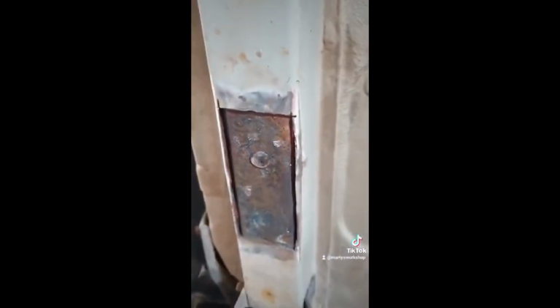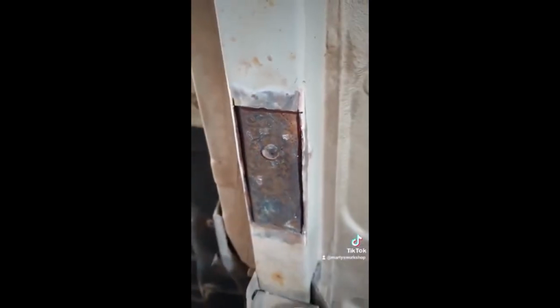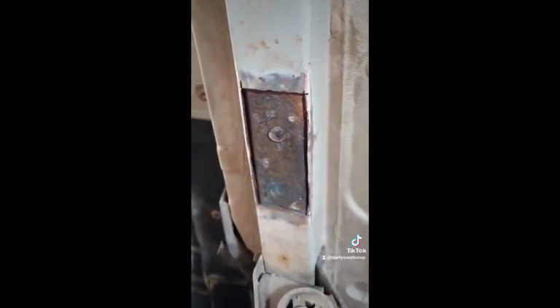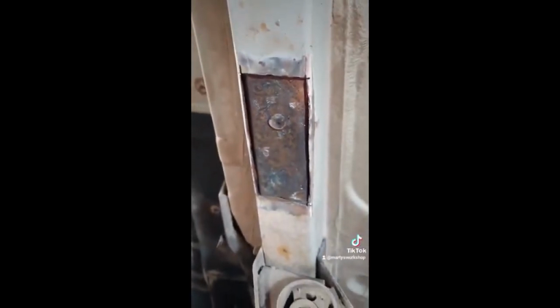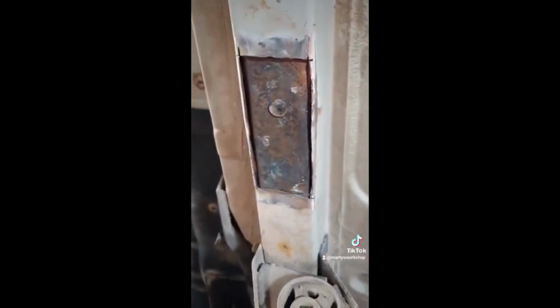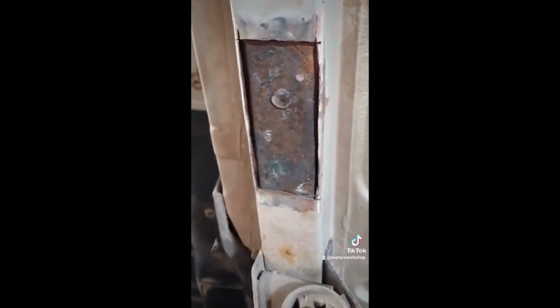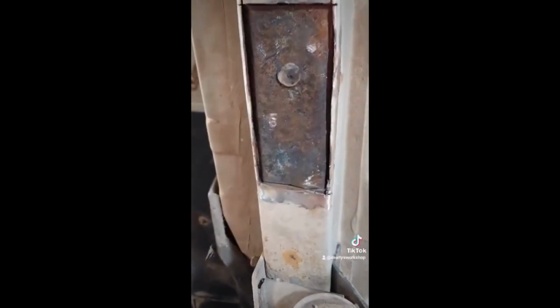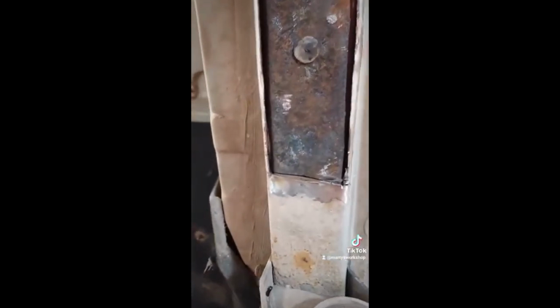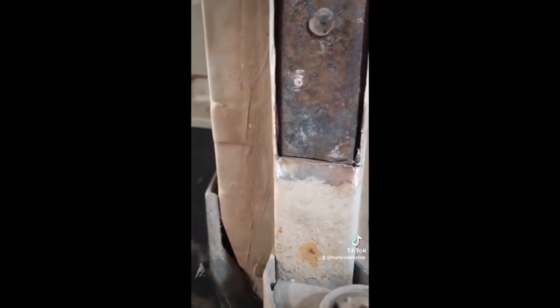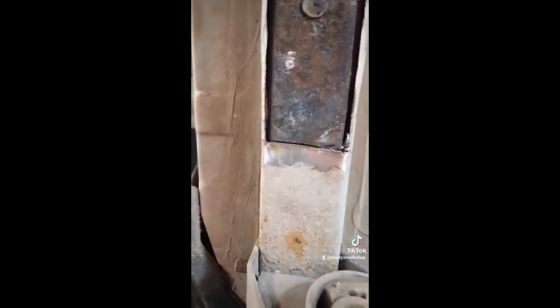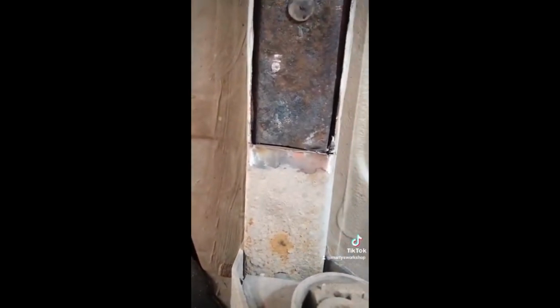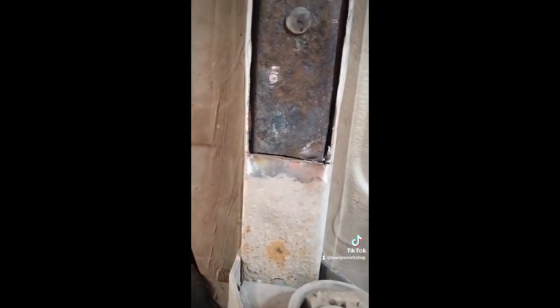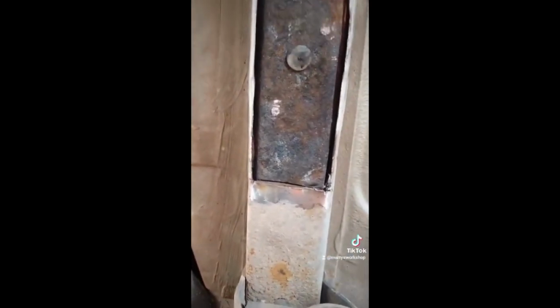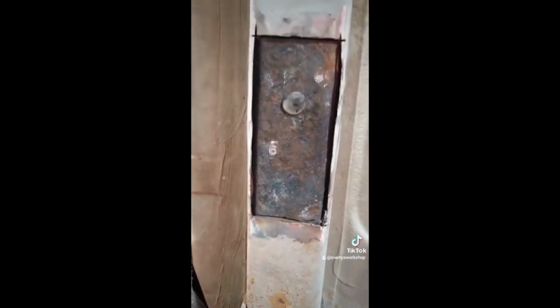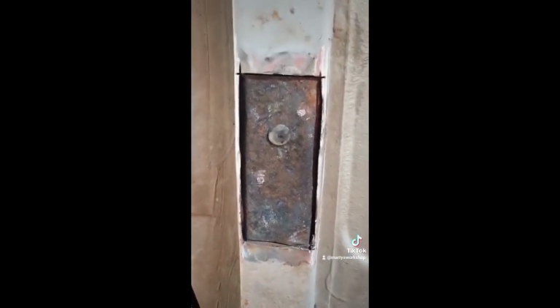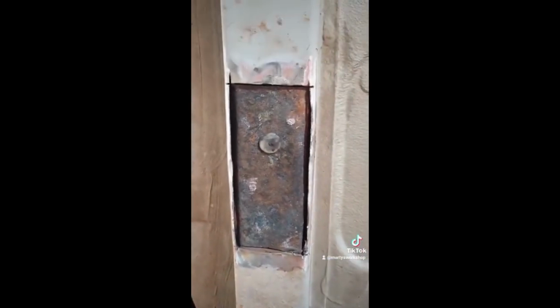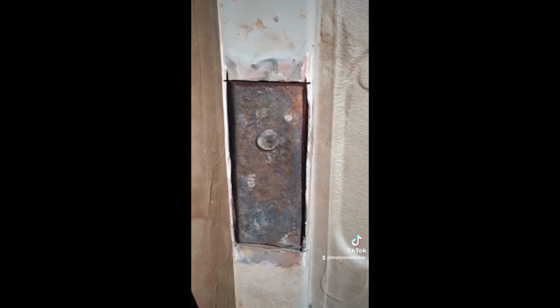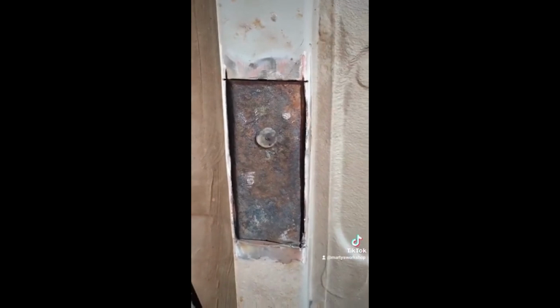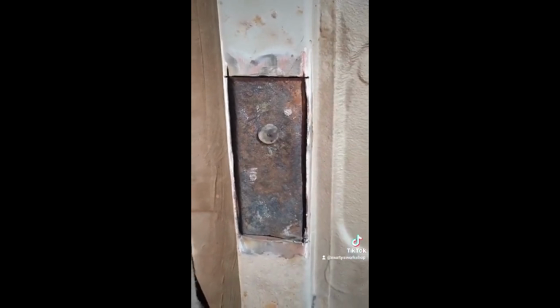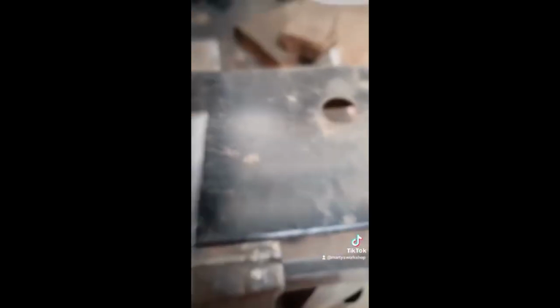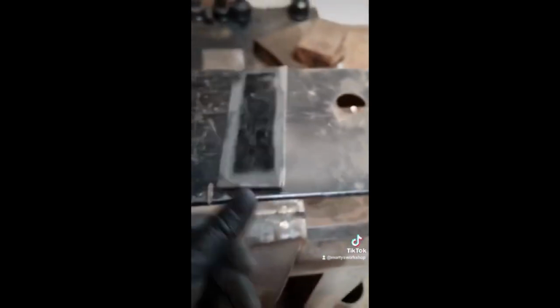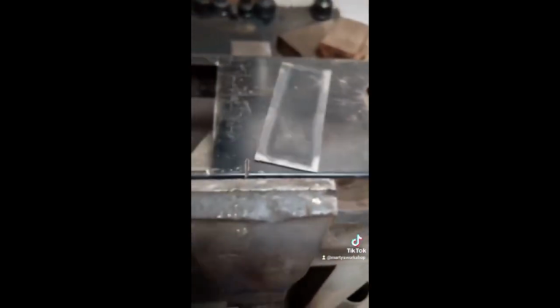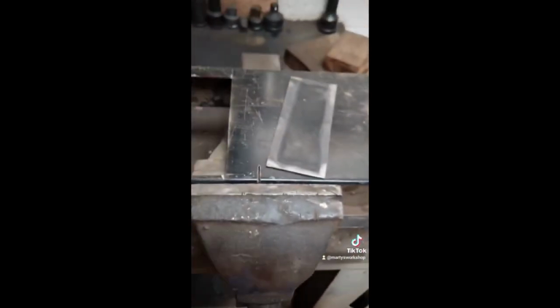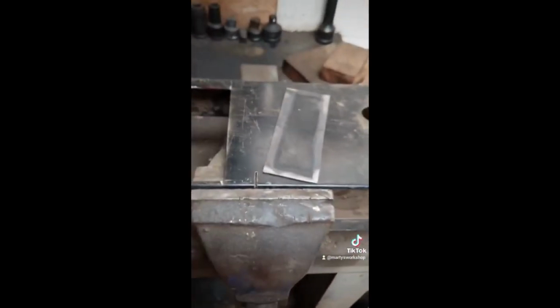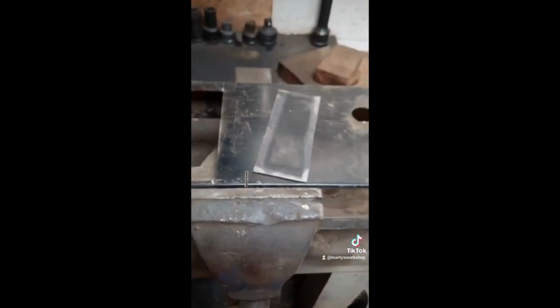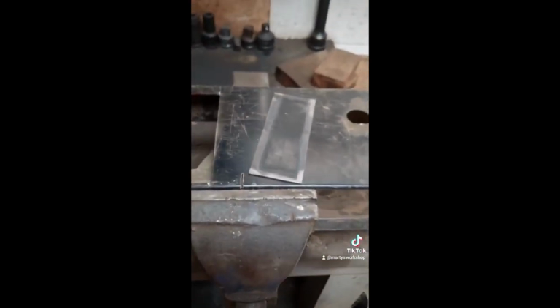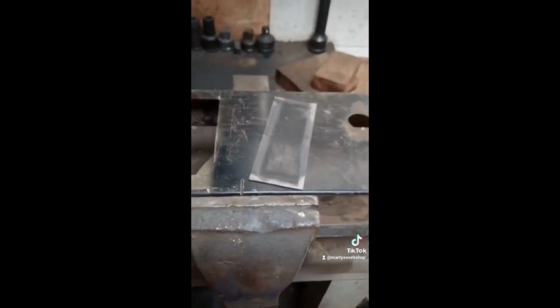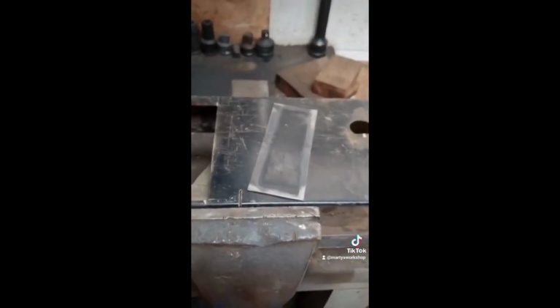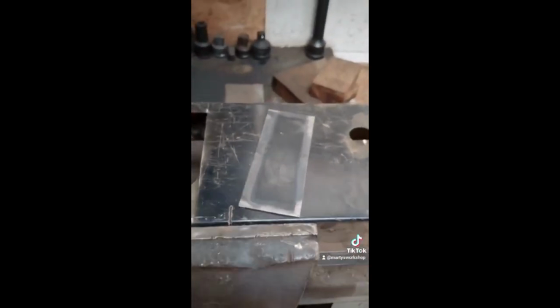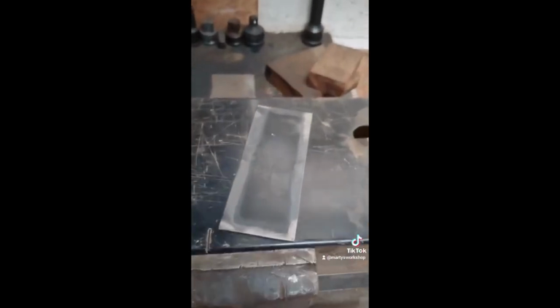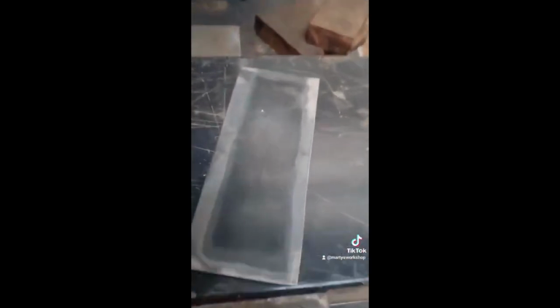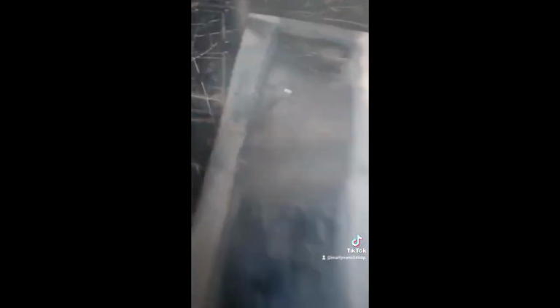There we go. Once we got that metal out — I did have to fight with a couple of spot welds, but it's not too bad. There's our new bit of plate all cut out and ready to go in the hole.